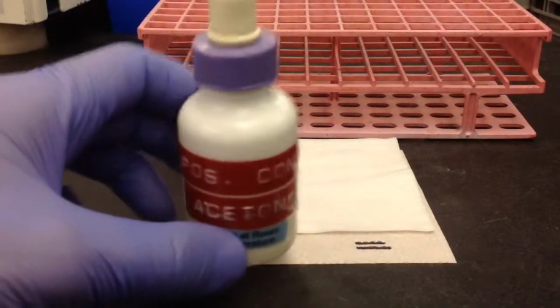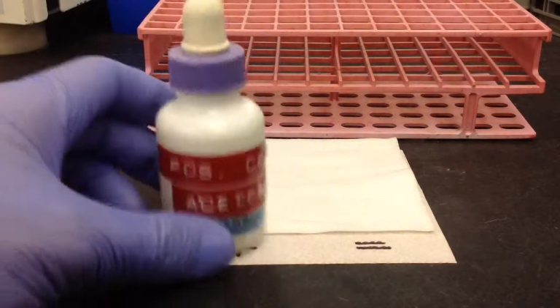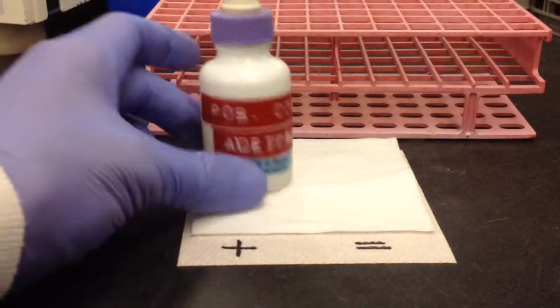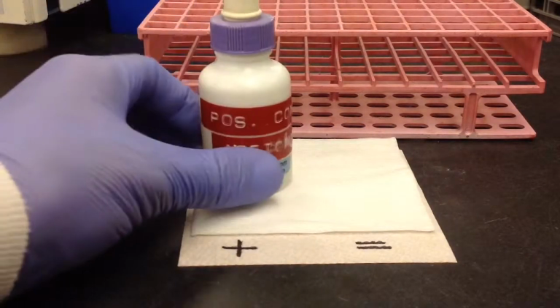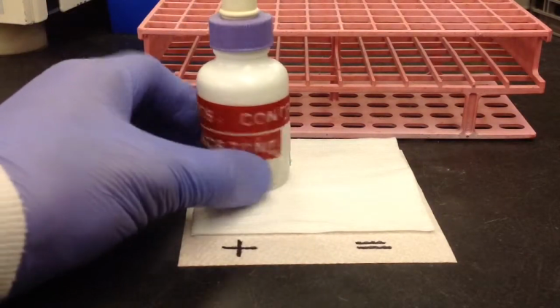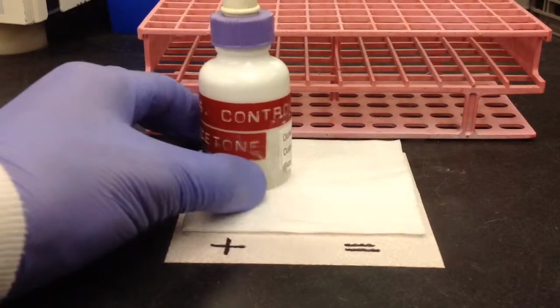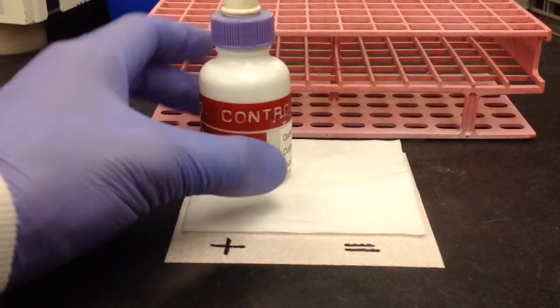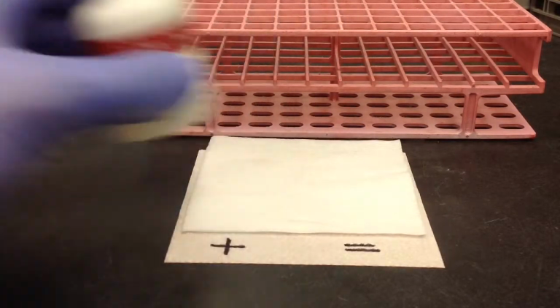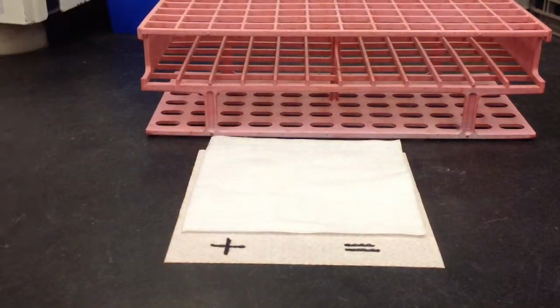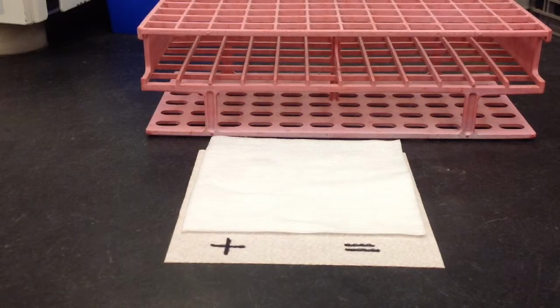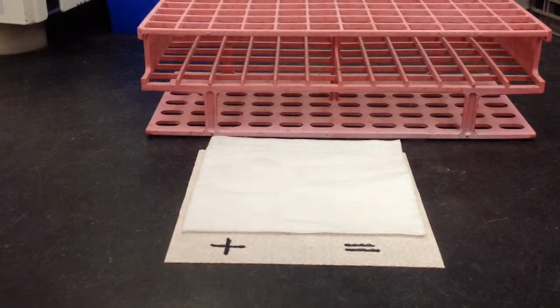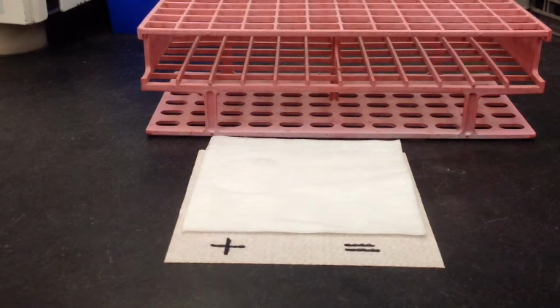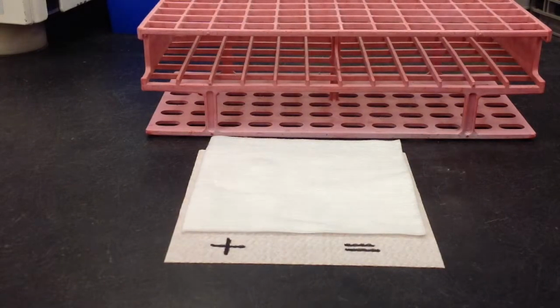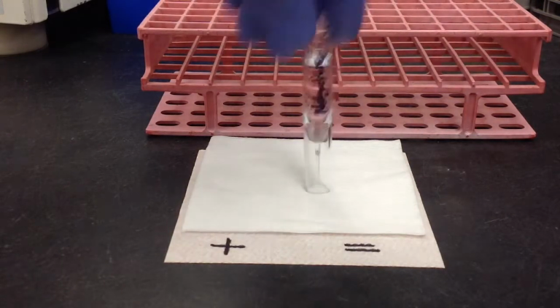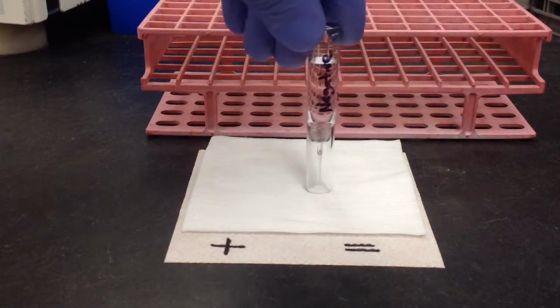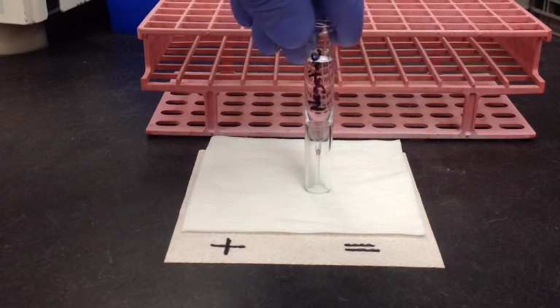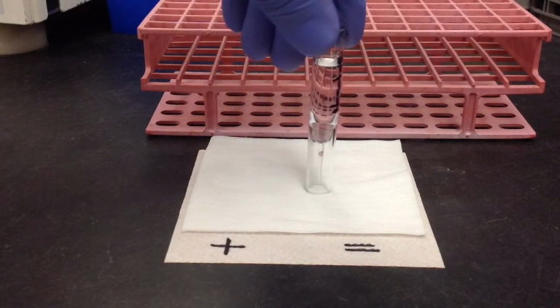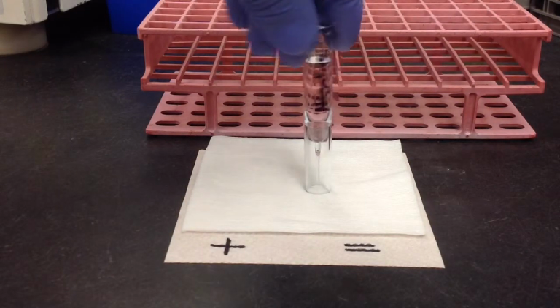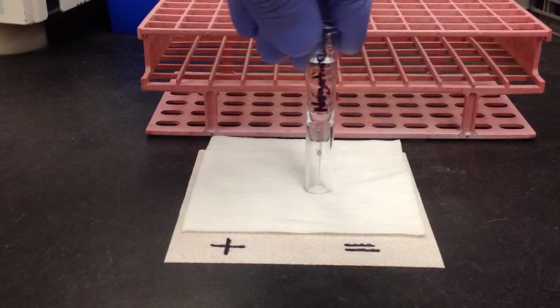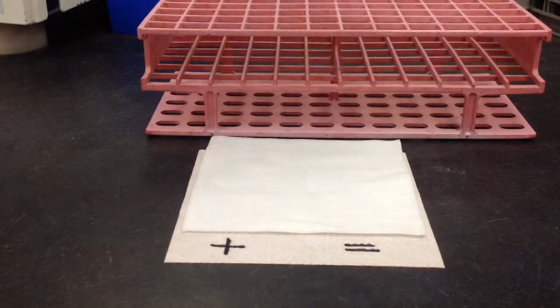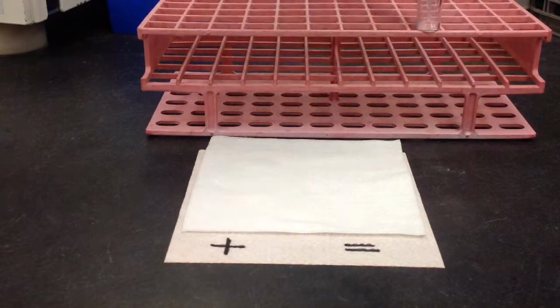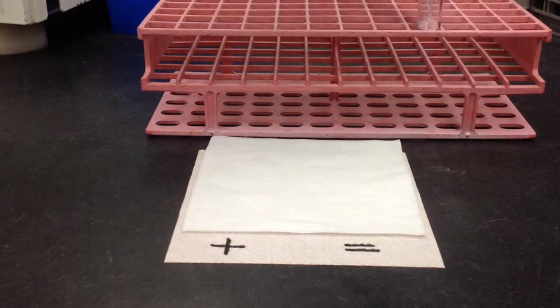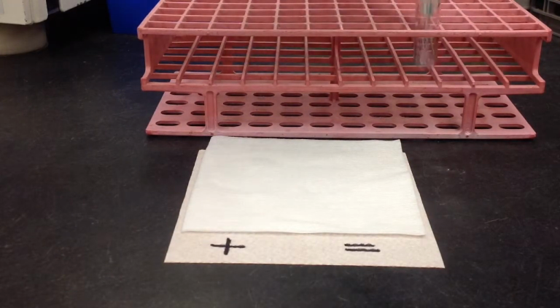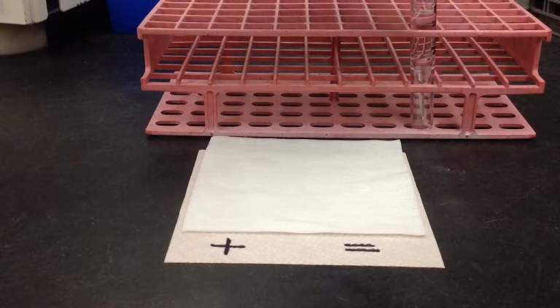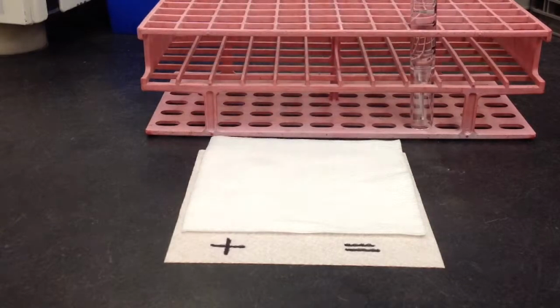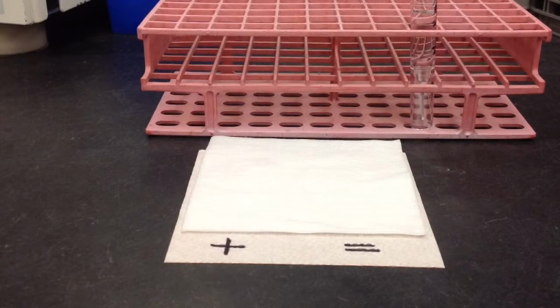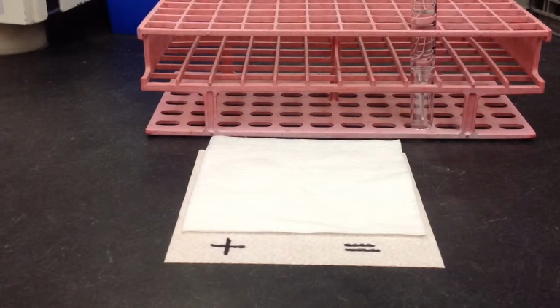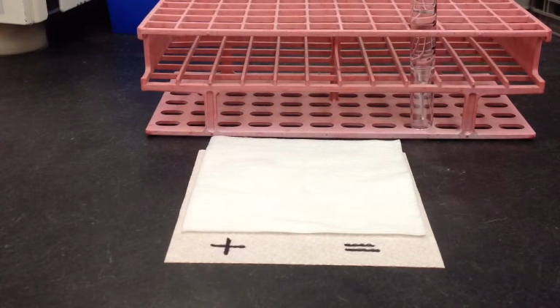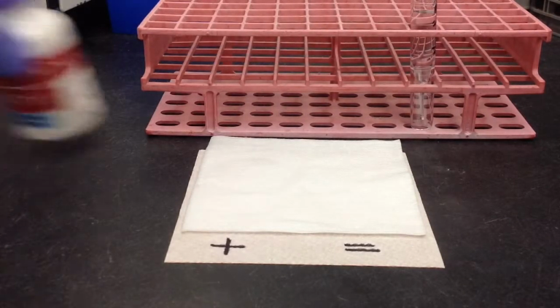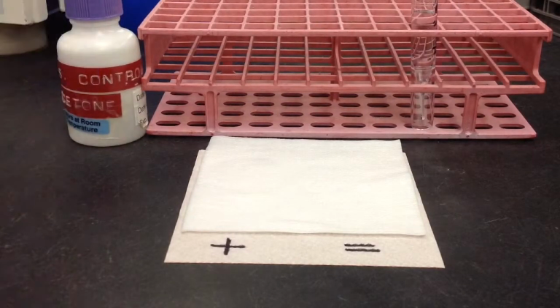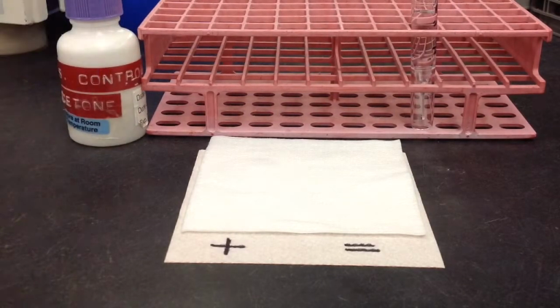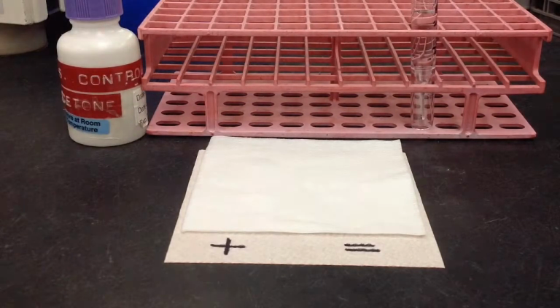For my specimens, I'm going to be using a positive control and a negative control. In this case, my negative will be deionized water.